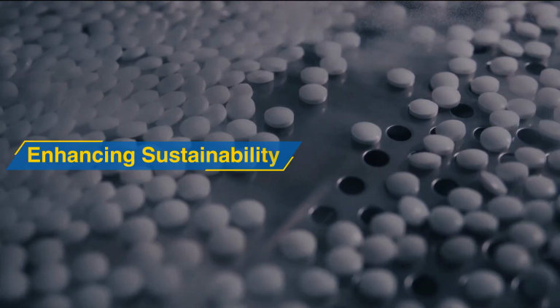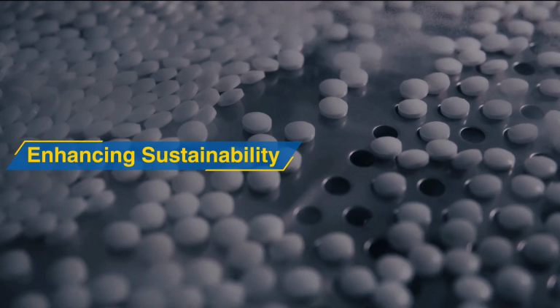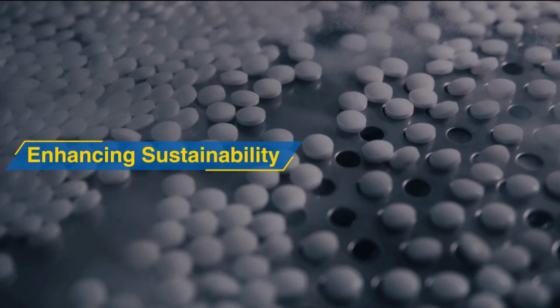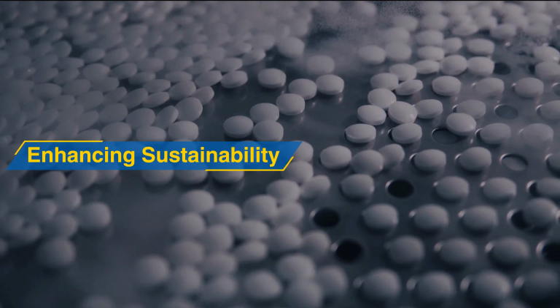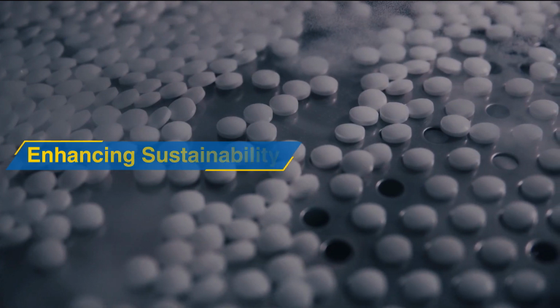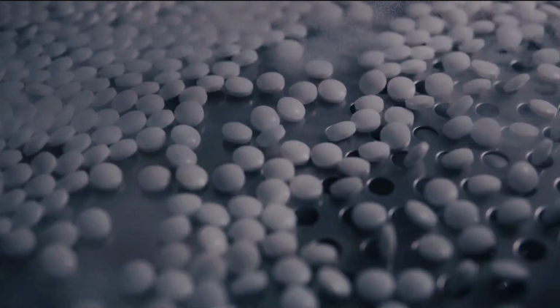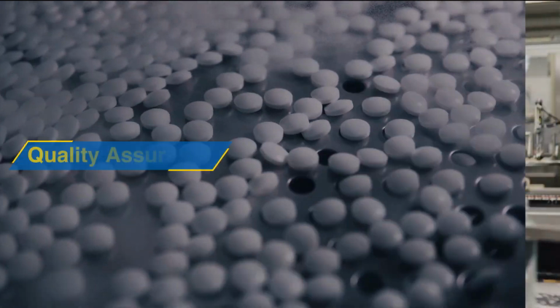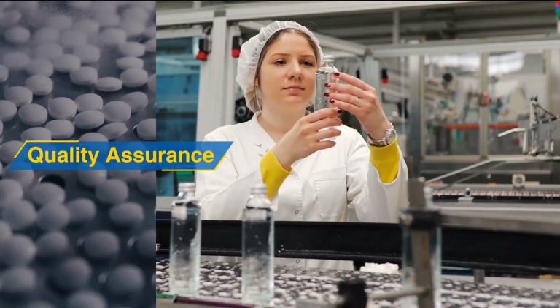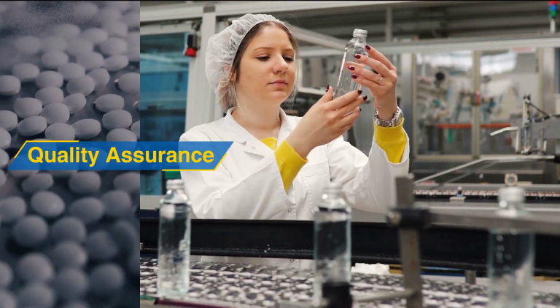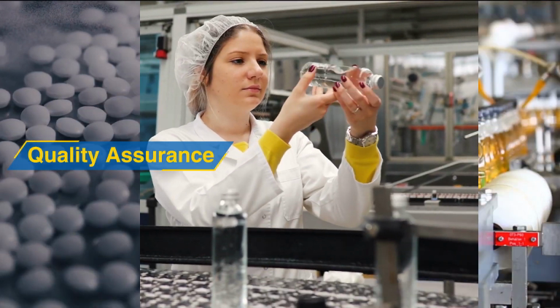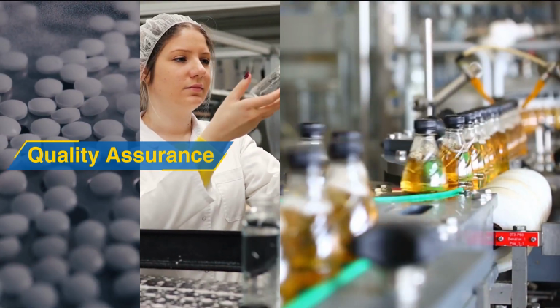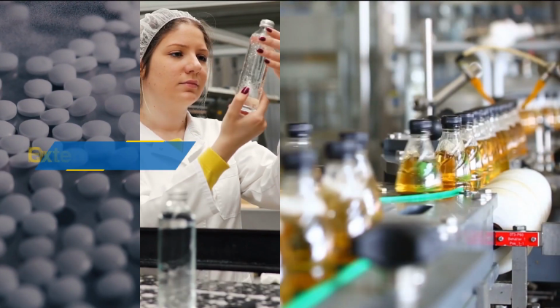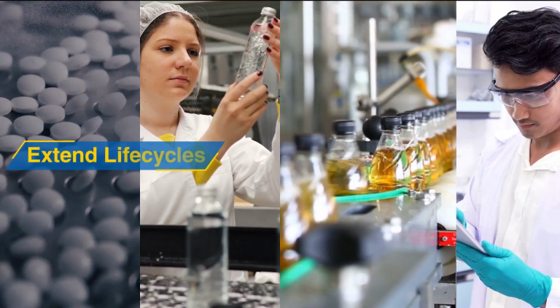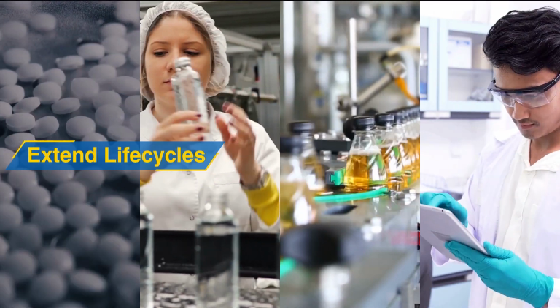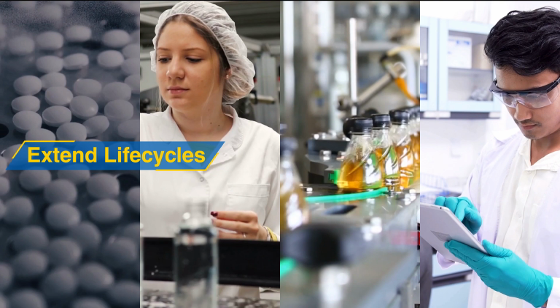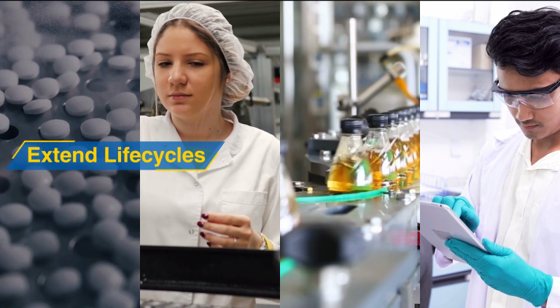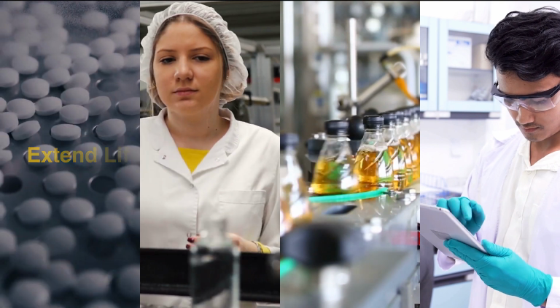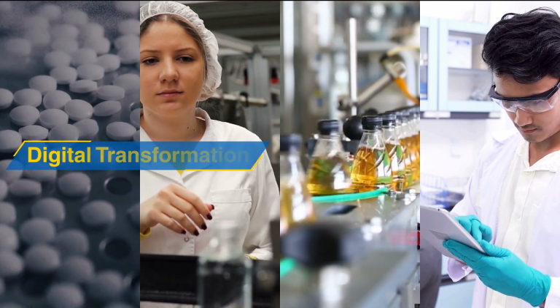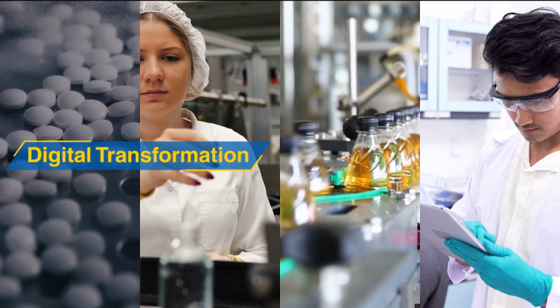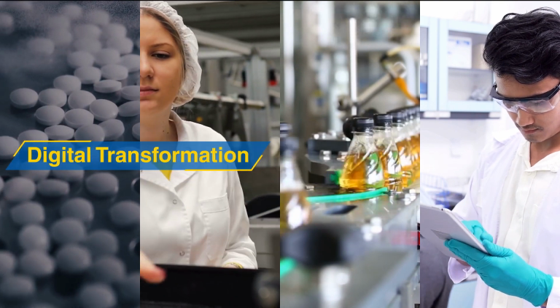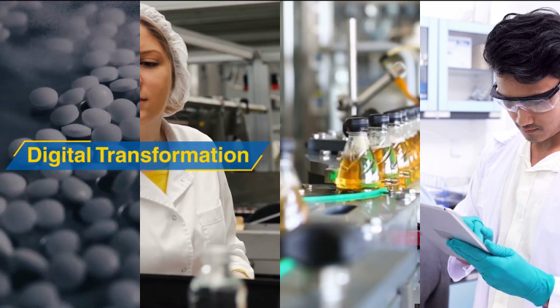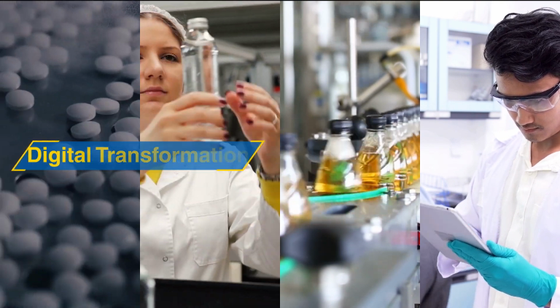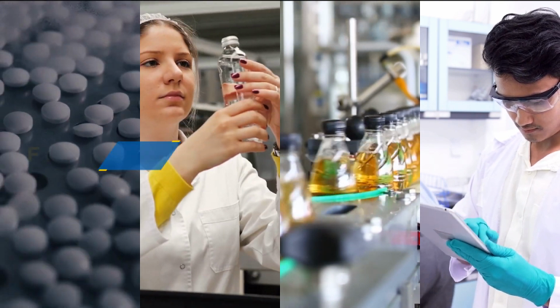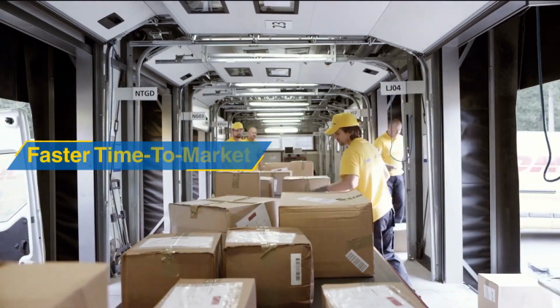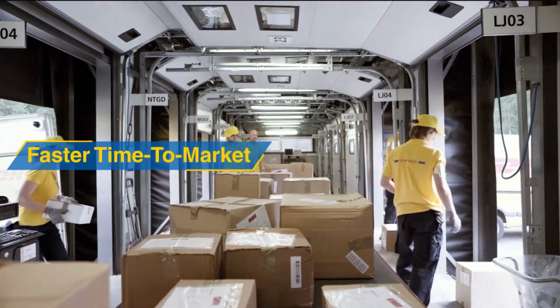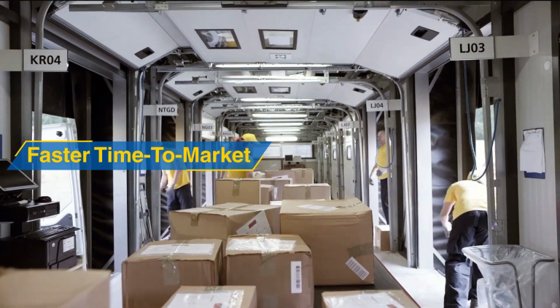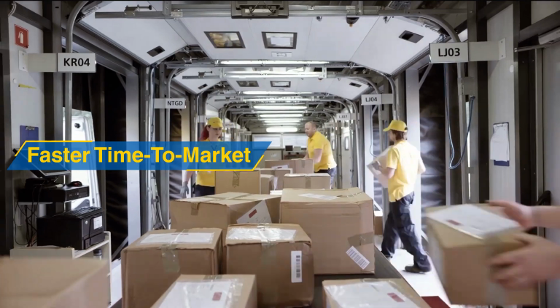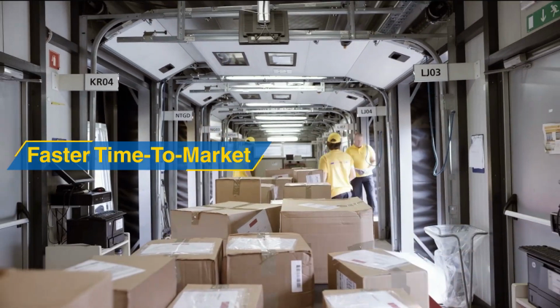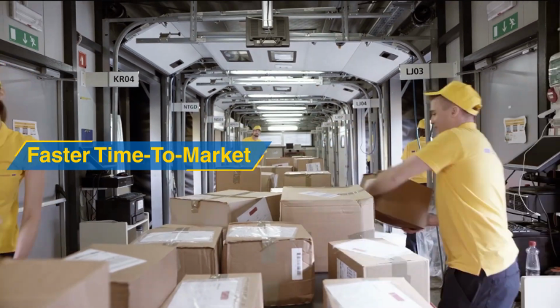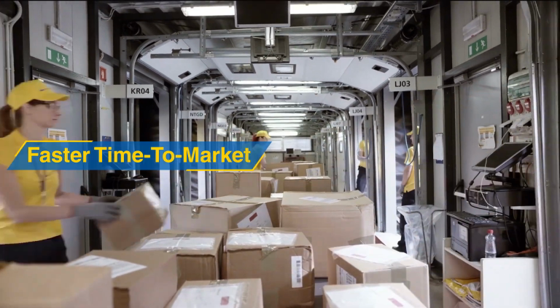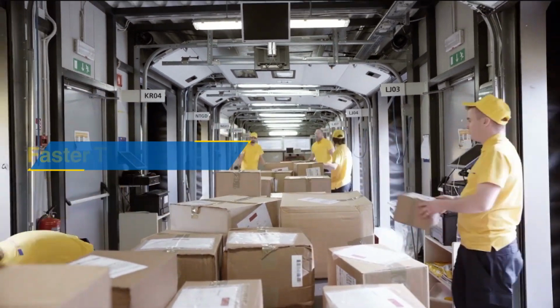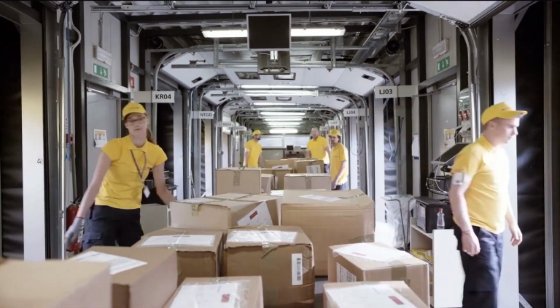Today's plant engineering is about precision, quality, speed, innovation, and above all, complete digital transformation. Engineering an ecosystem that supports these demands is critical for modern times.